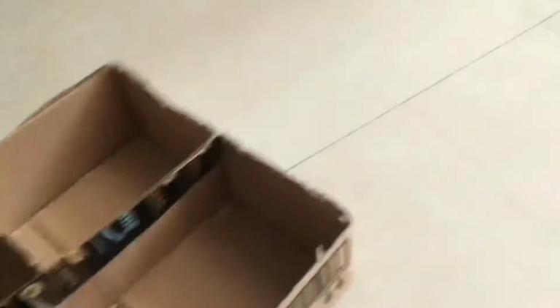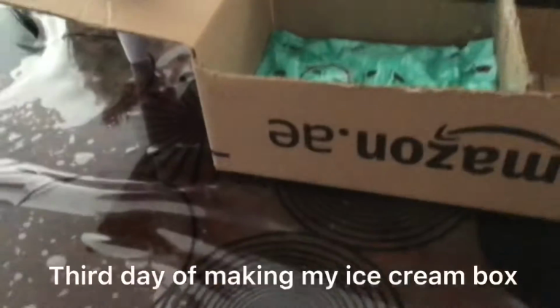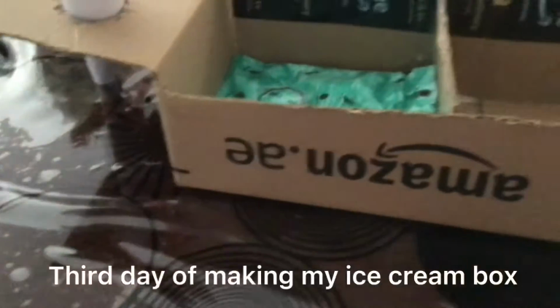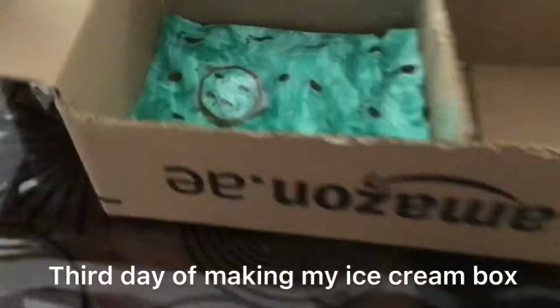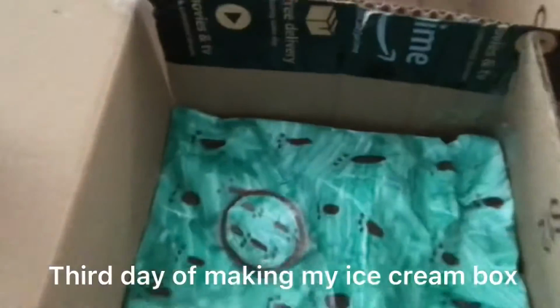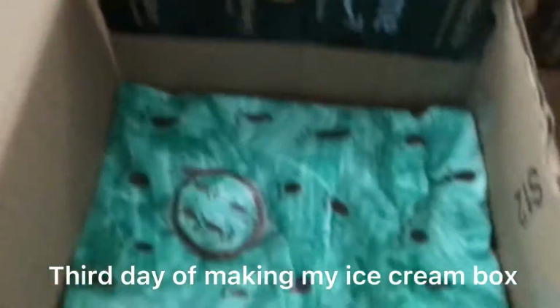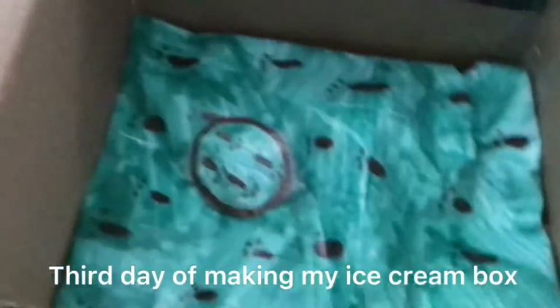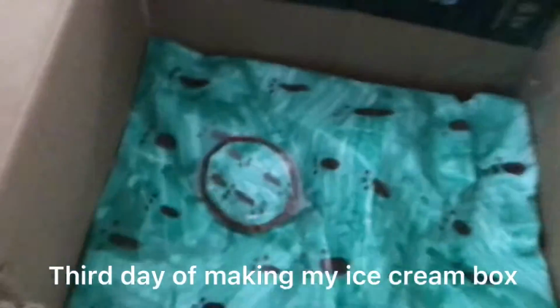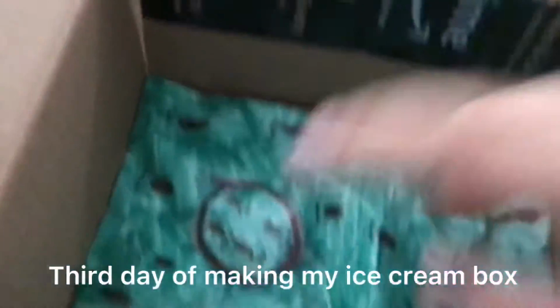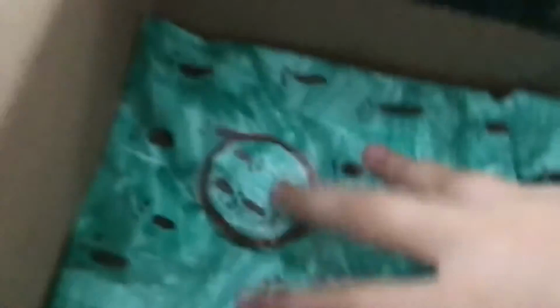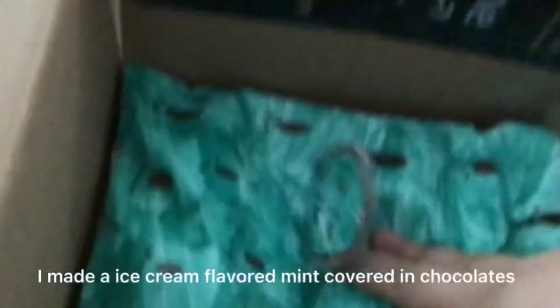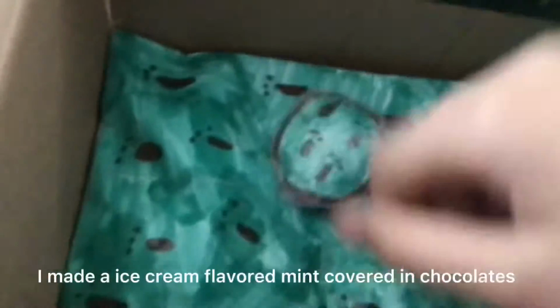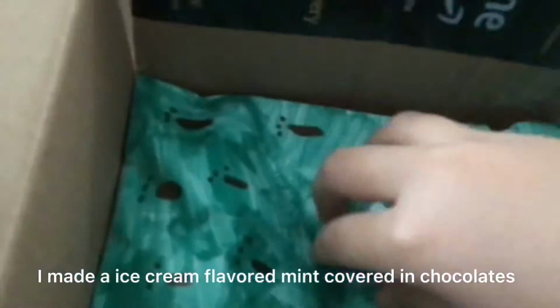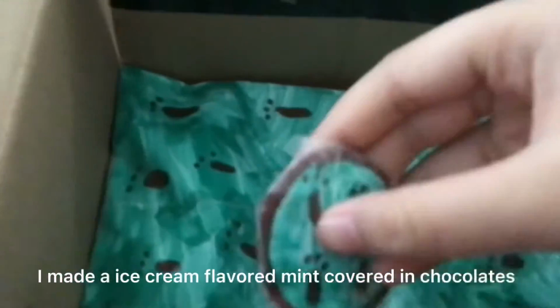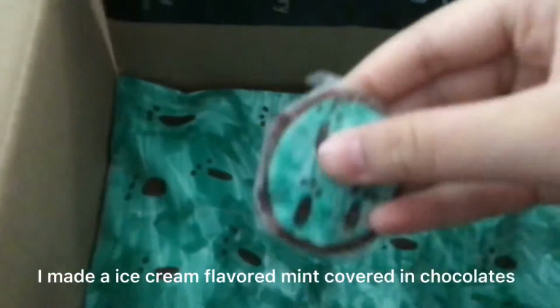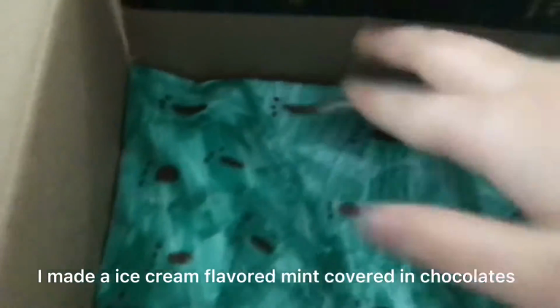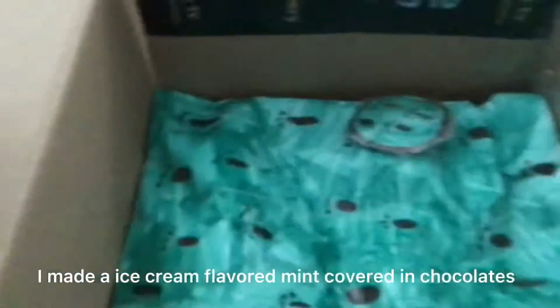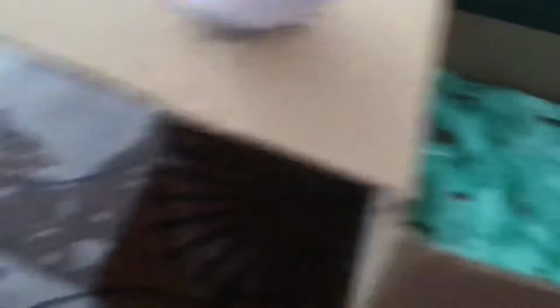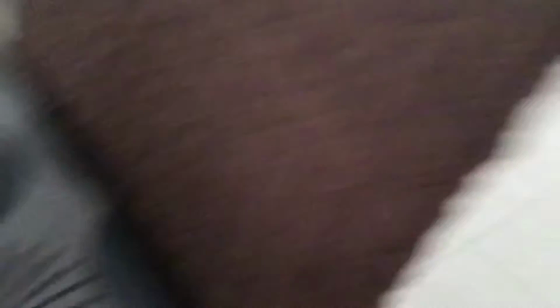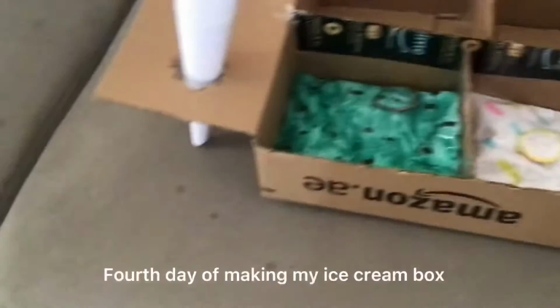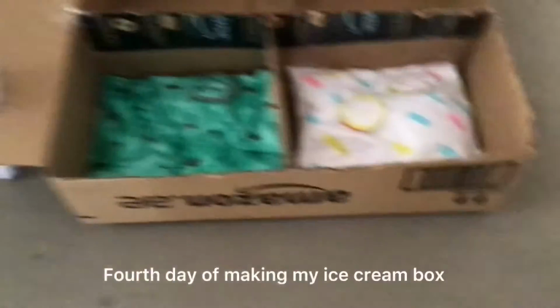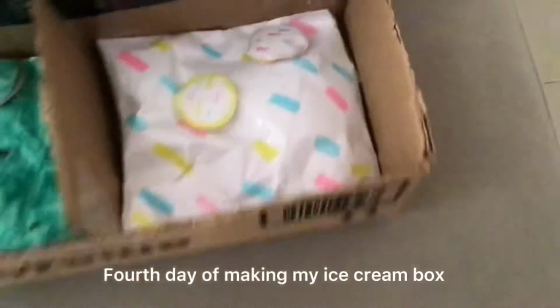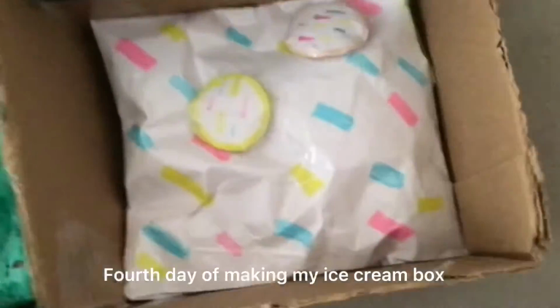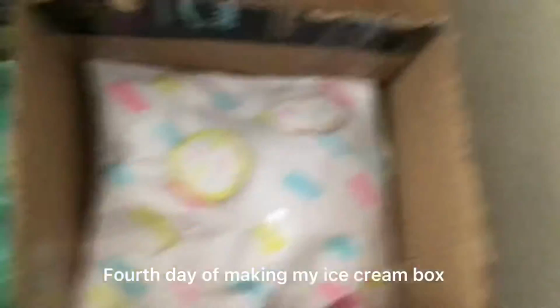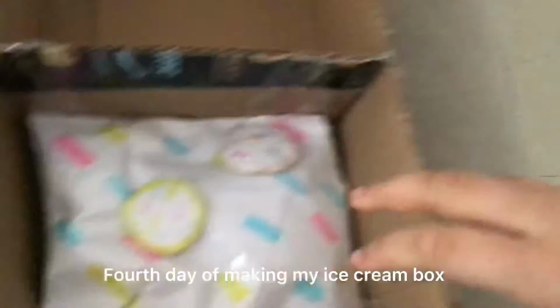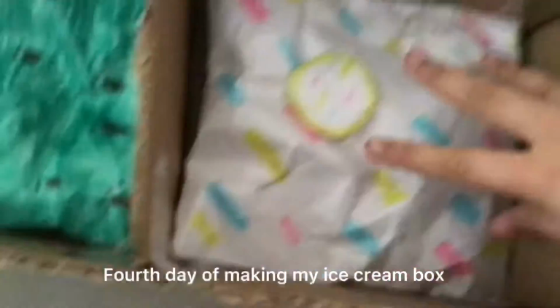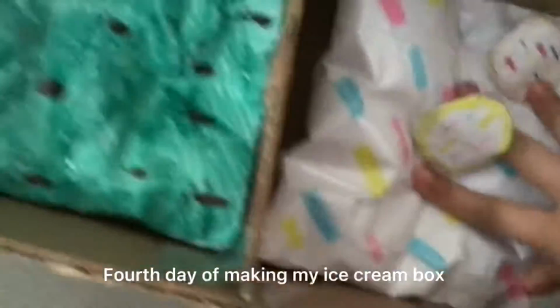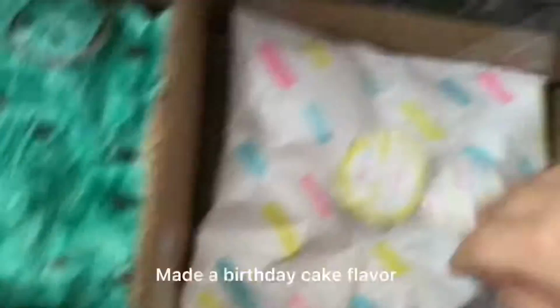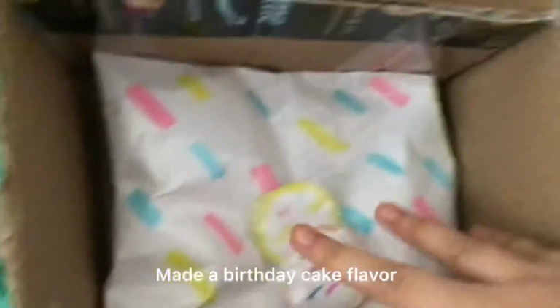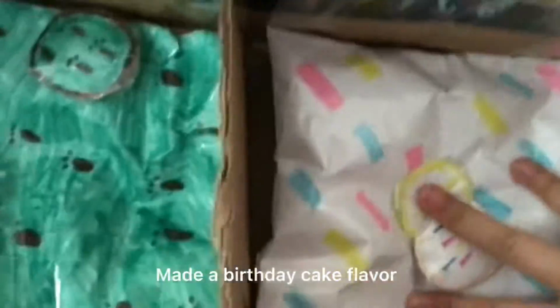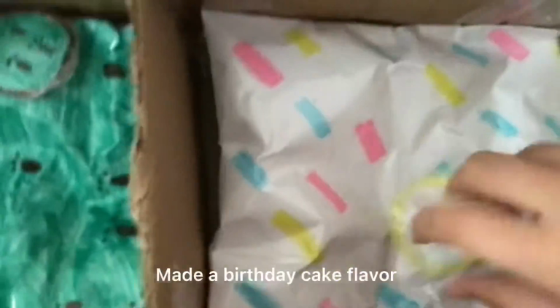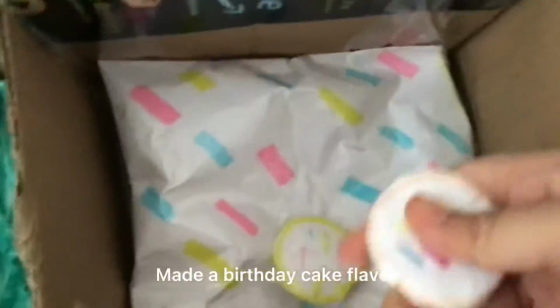Third day of making my ice cream box — I made an ice cream flavored mint covered in chocolate. Fourth day of making my ice cream box — made a birthday cake flavor.